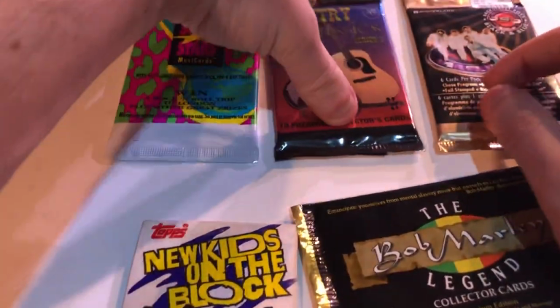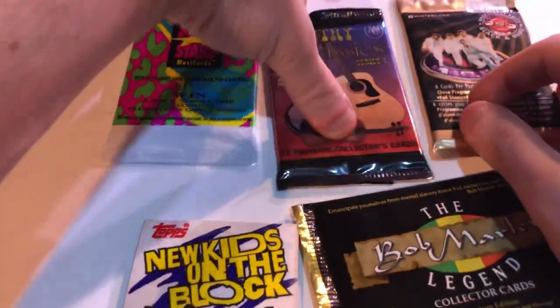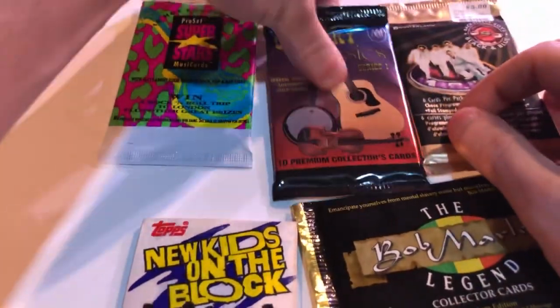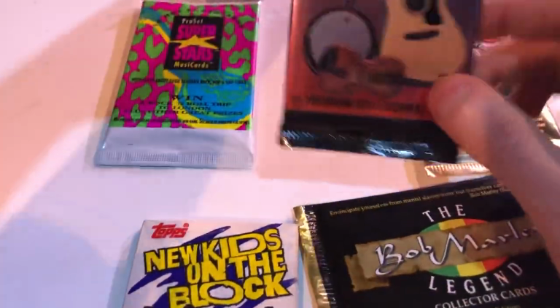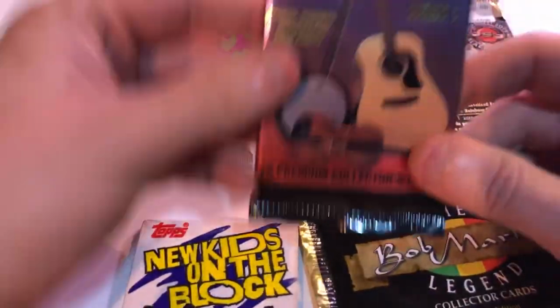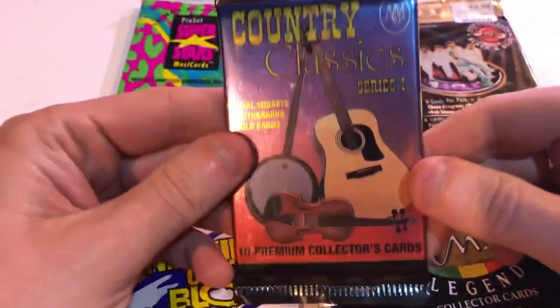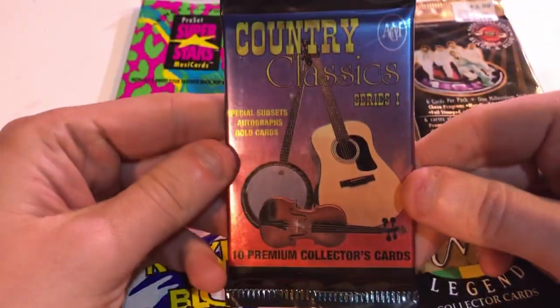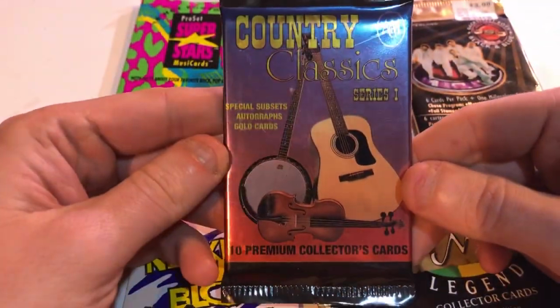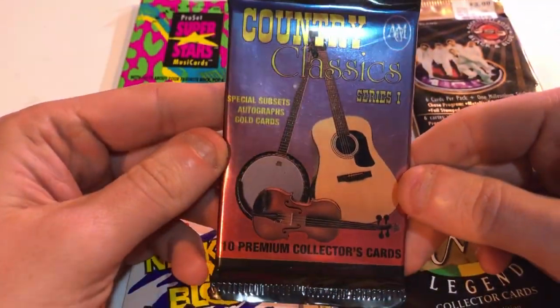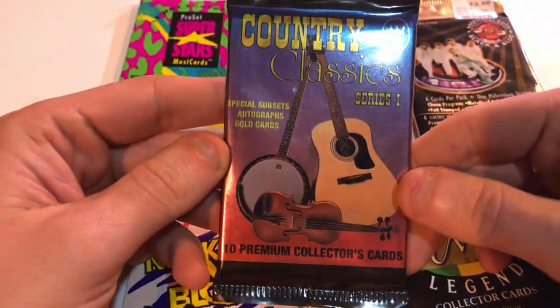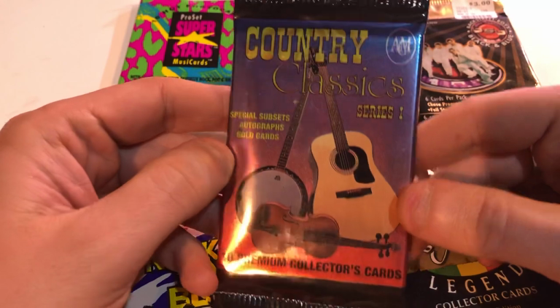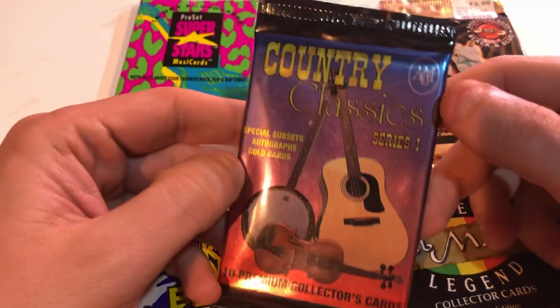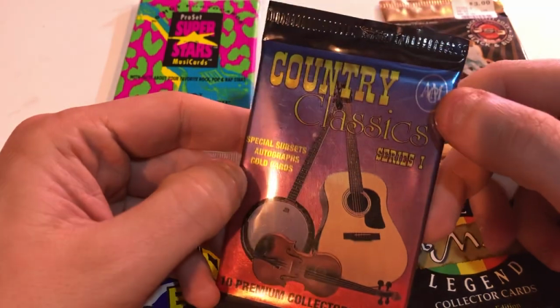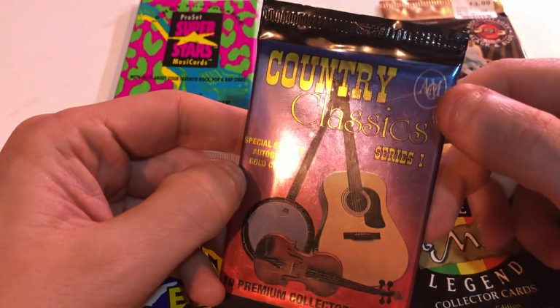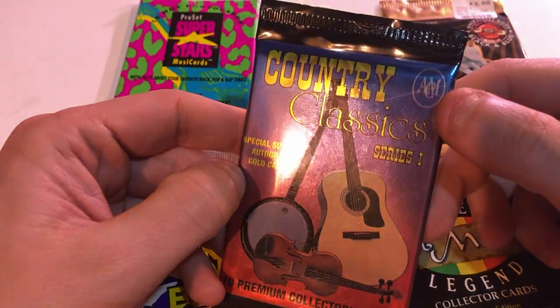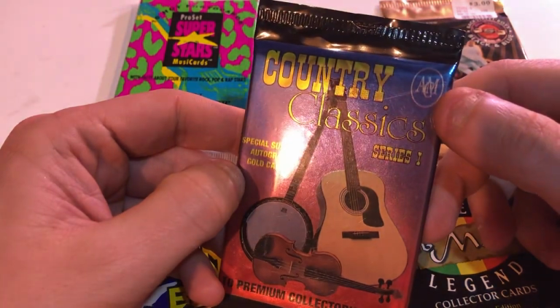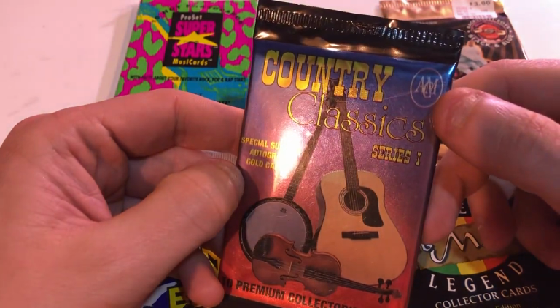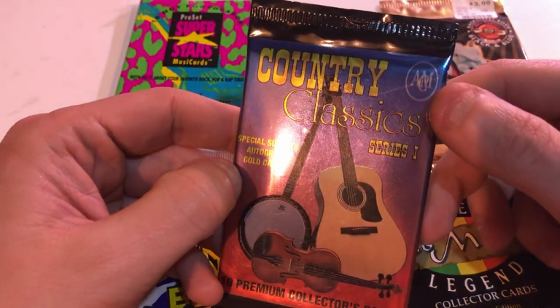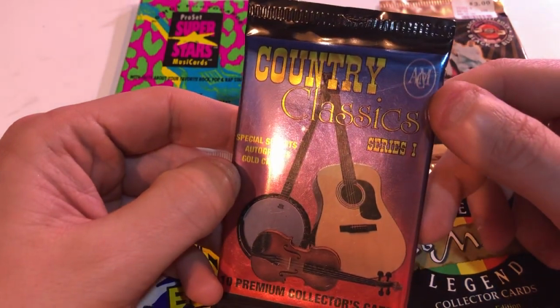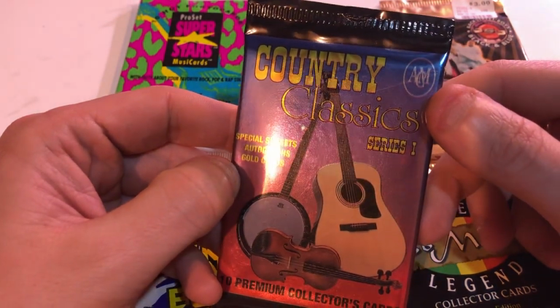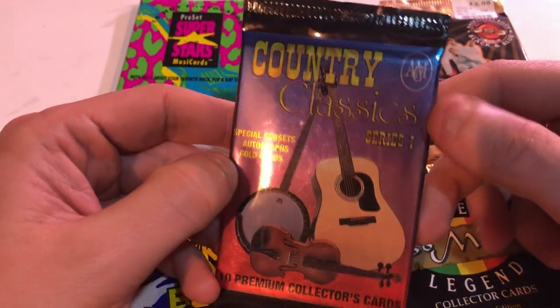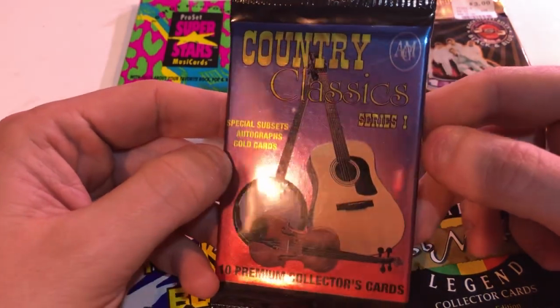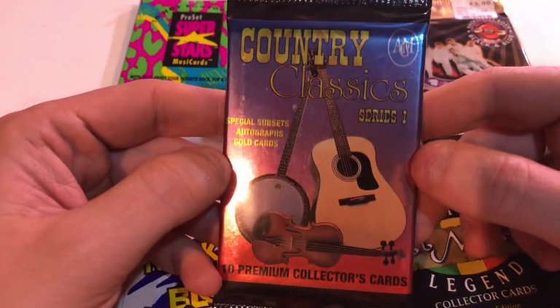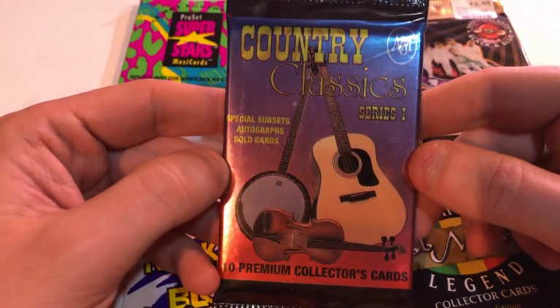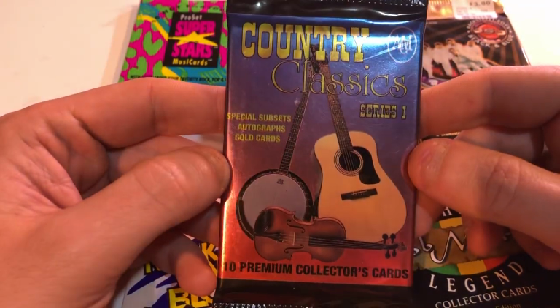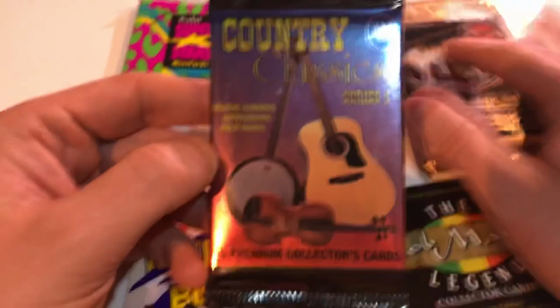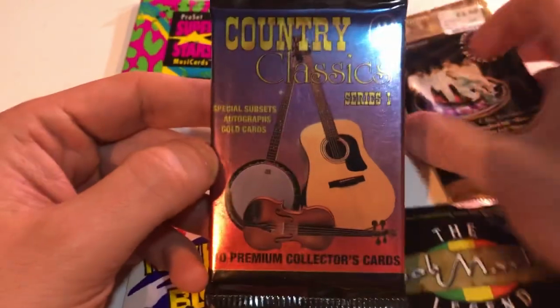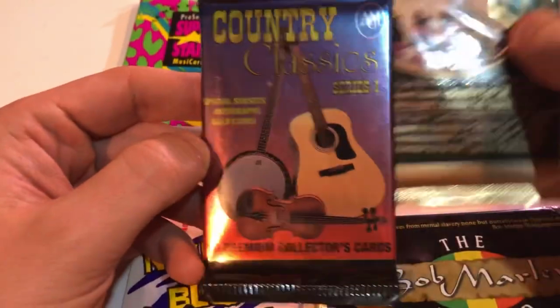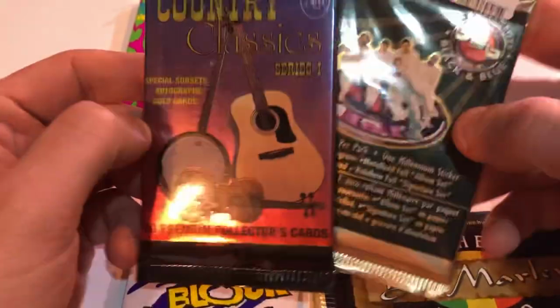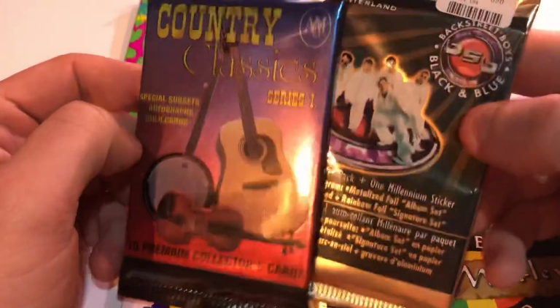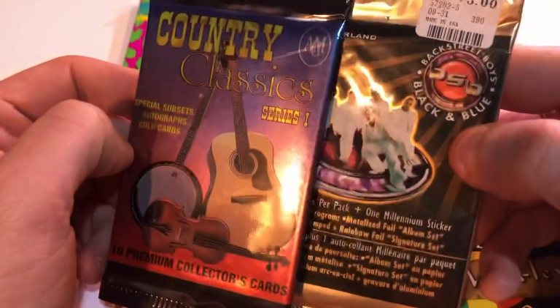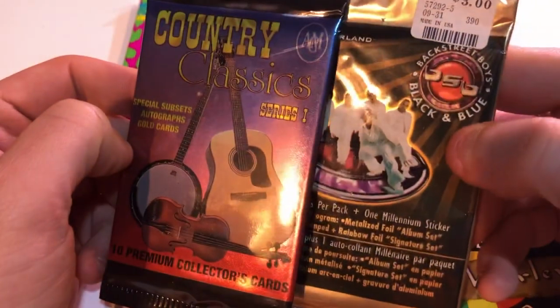But this one for sure — this is Country Classics, by a weird card company, ACM. Never heard of them.